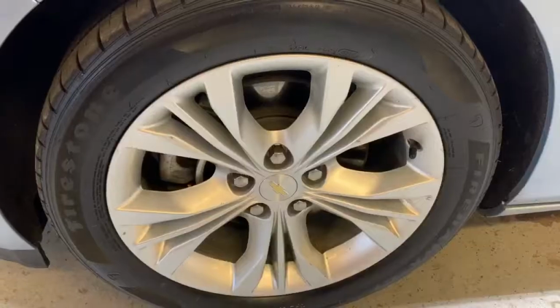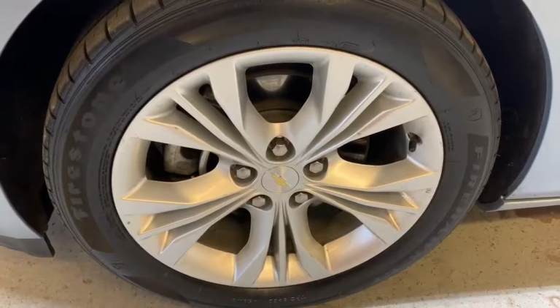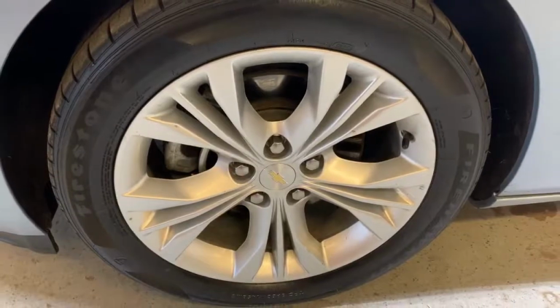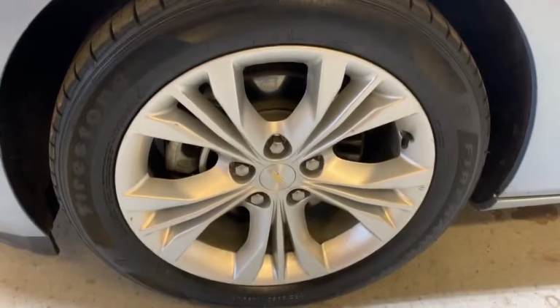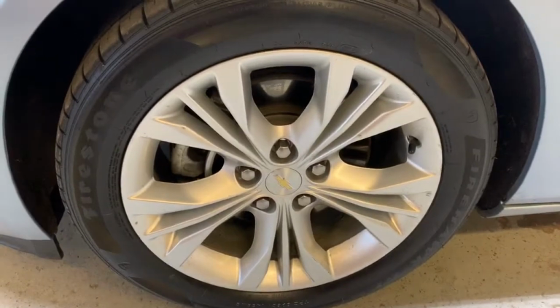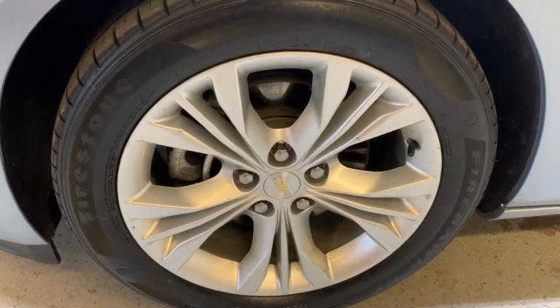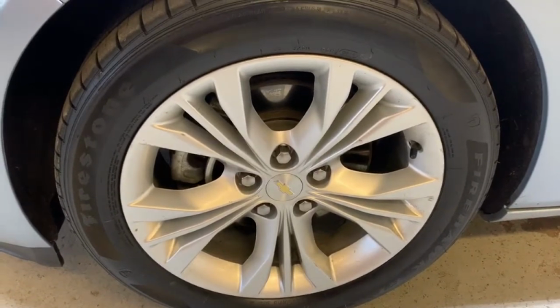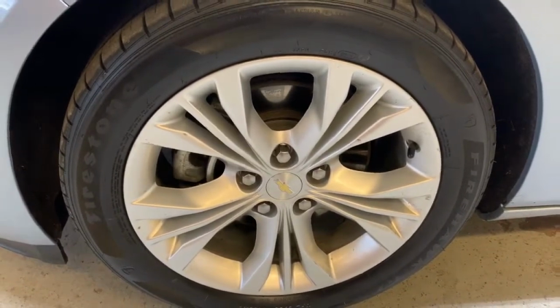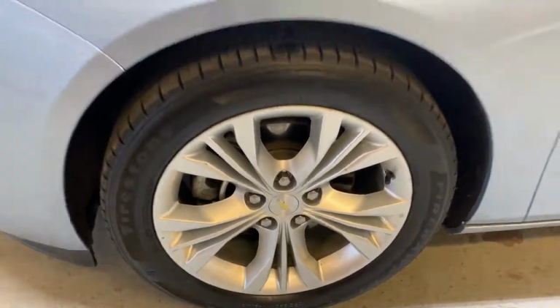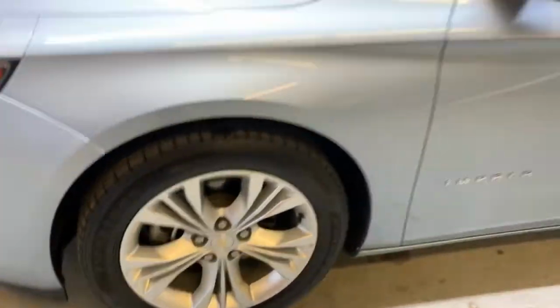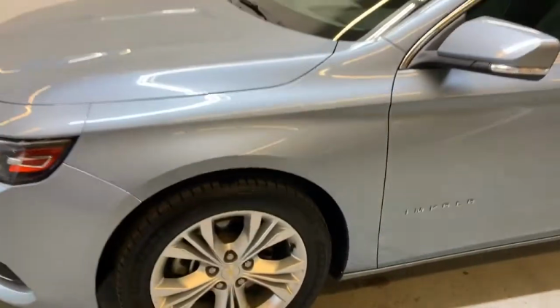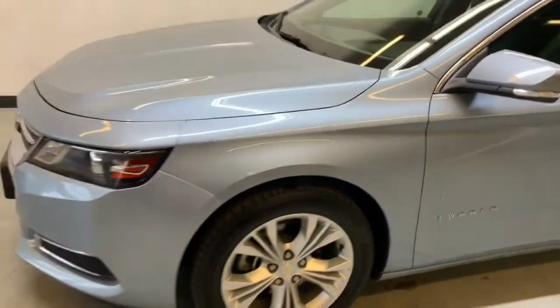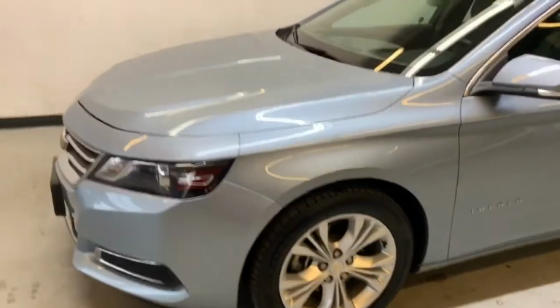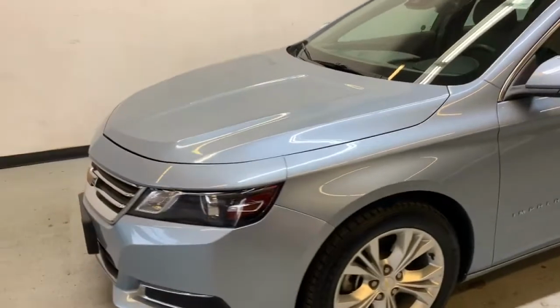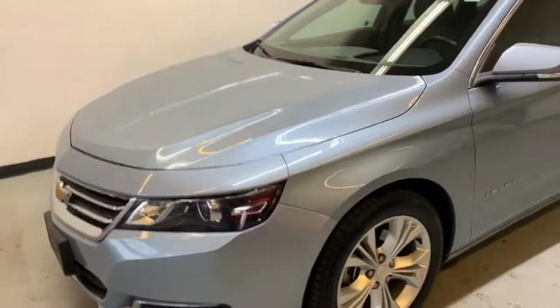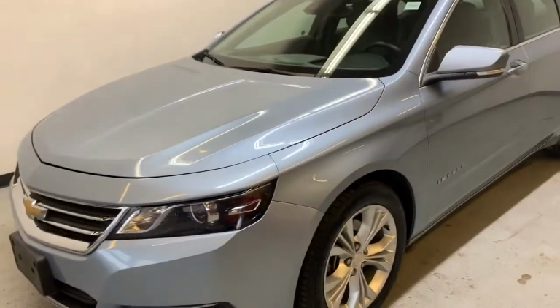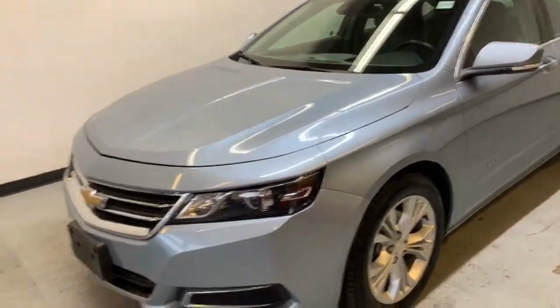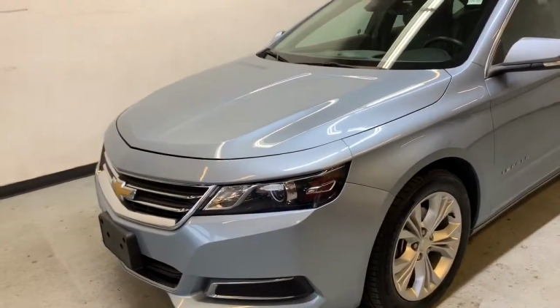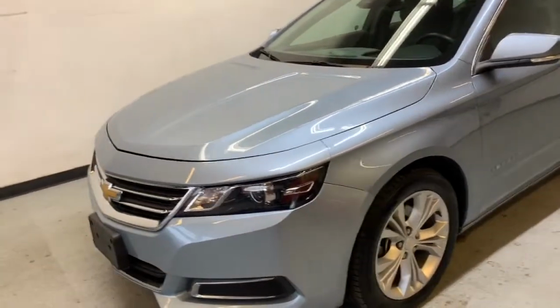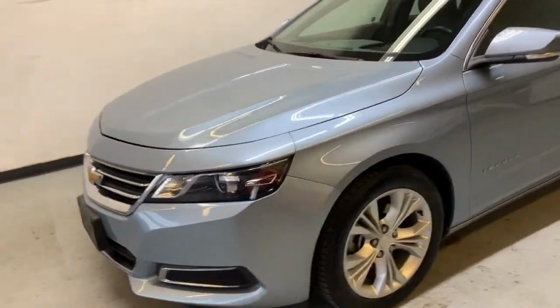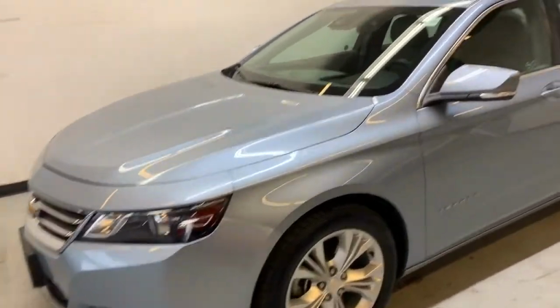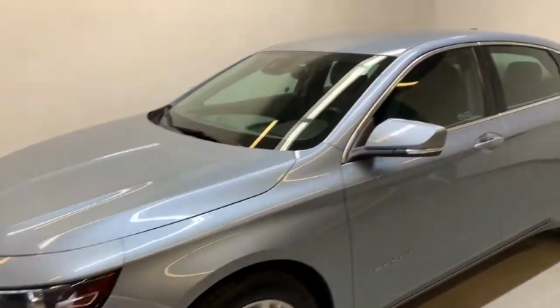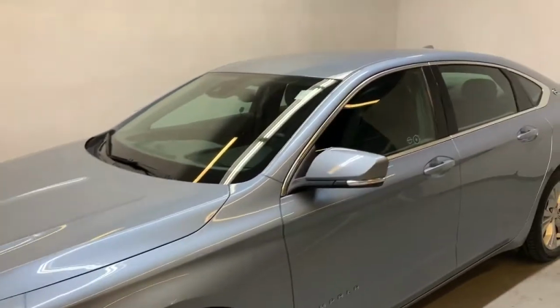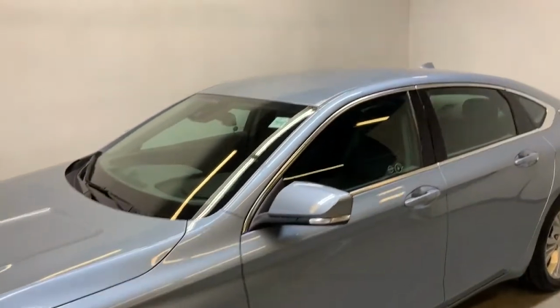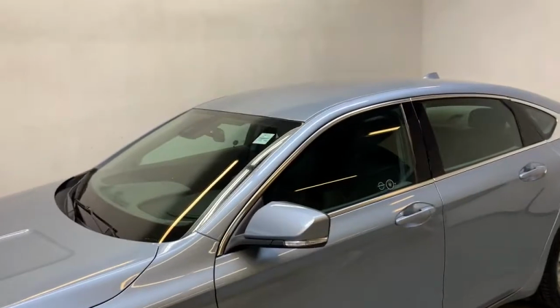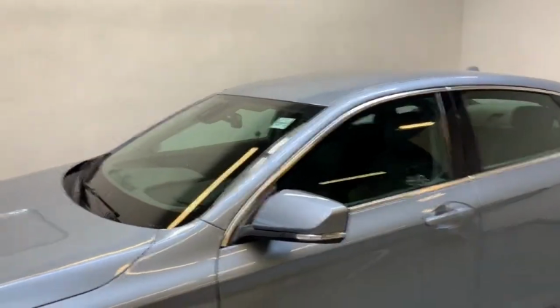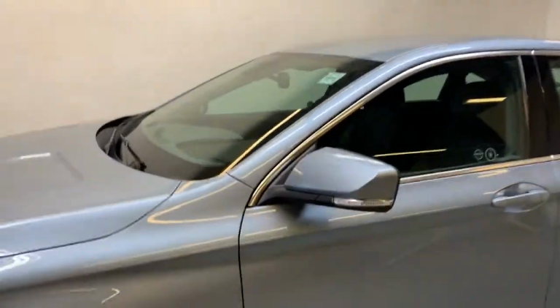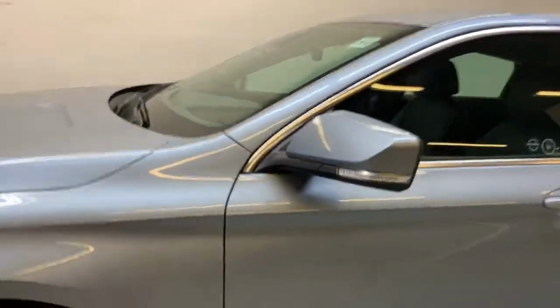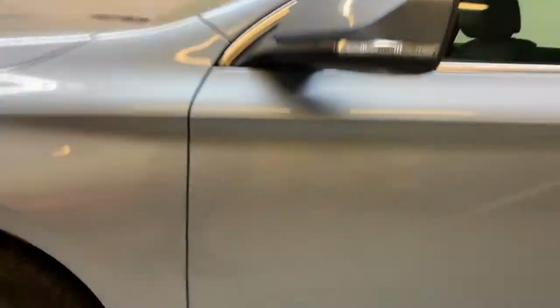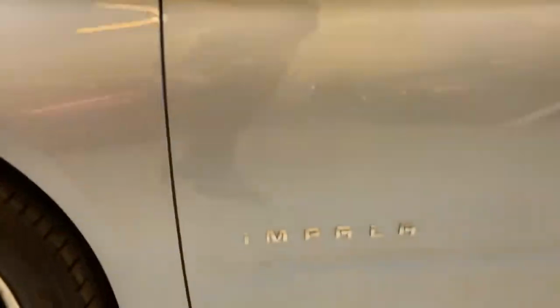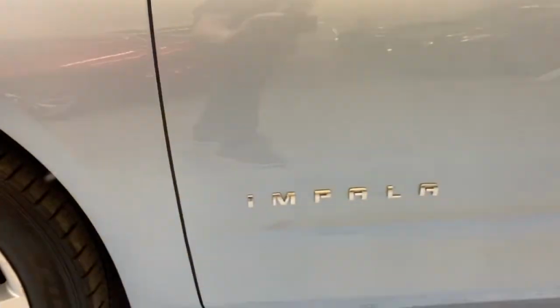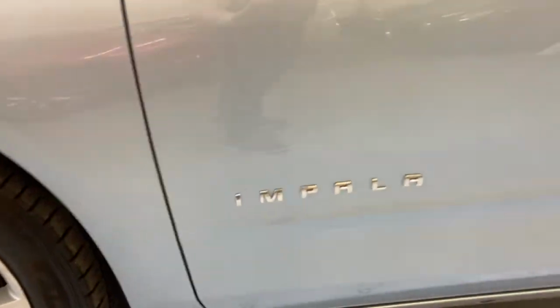The Impala comes with 18-inch factory alloy wheels wrapped in Firestone tires. It has a nice bluey-gray, almost silver exterior color that goes really nicely with the silver accents throughout.